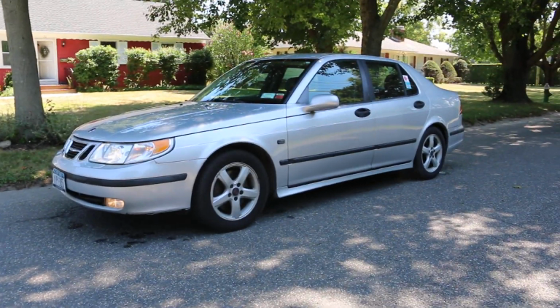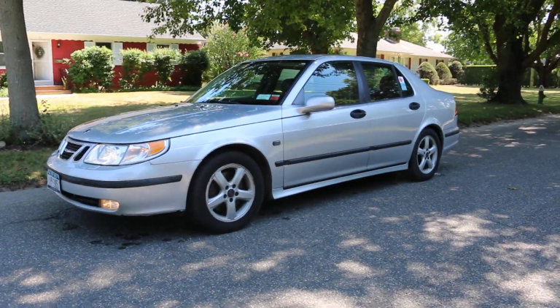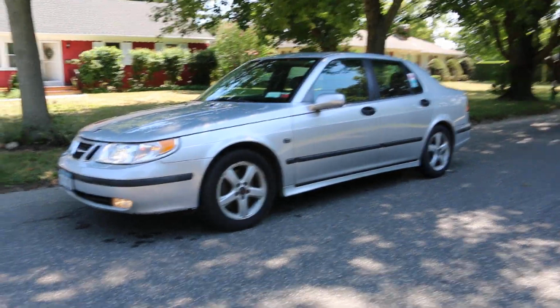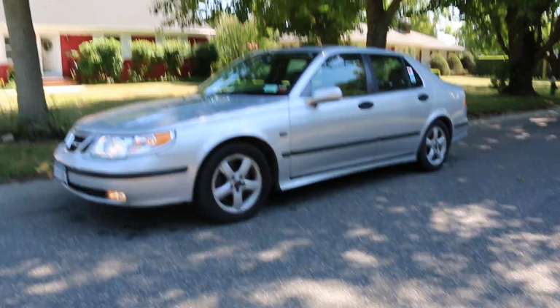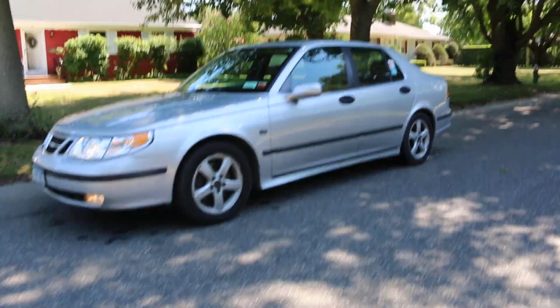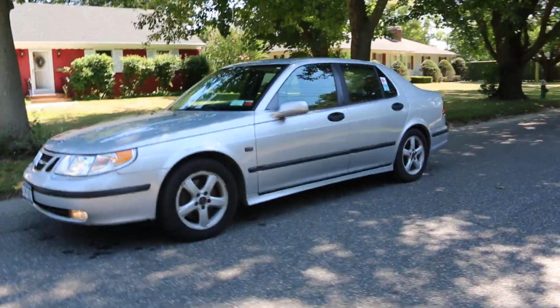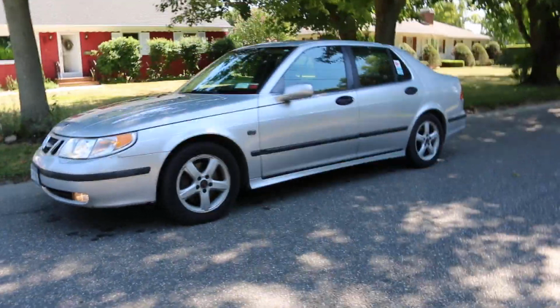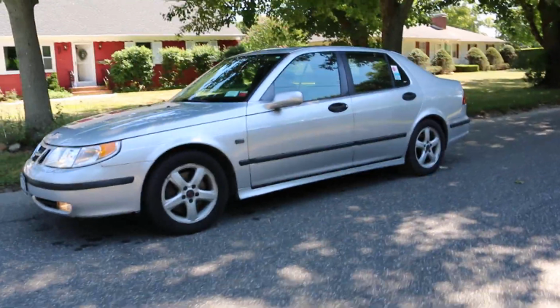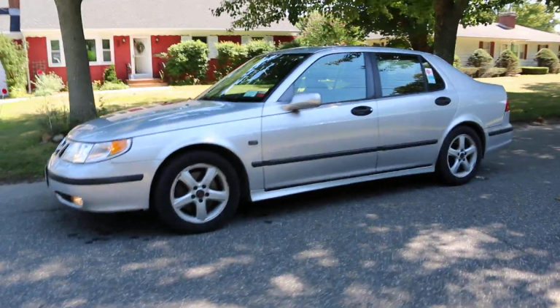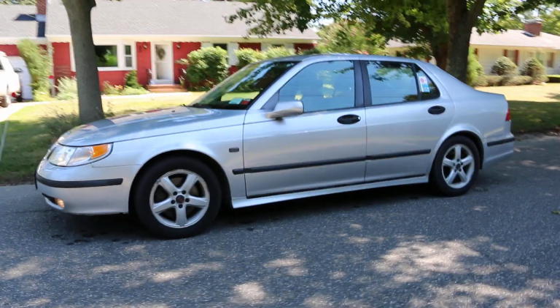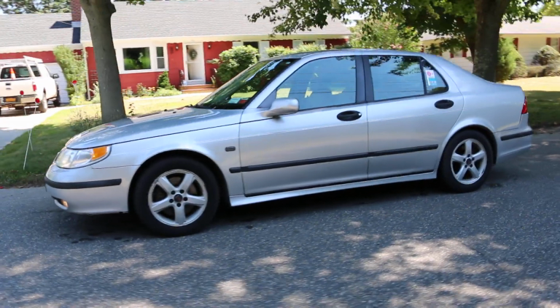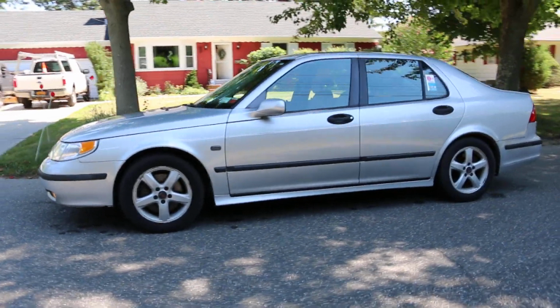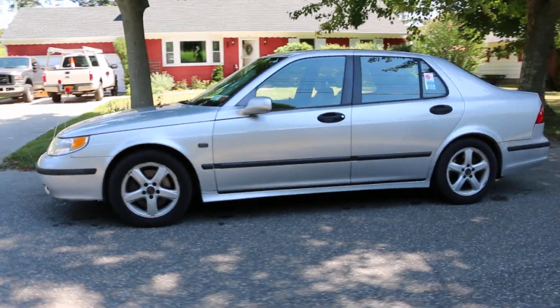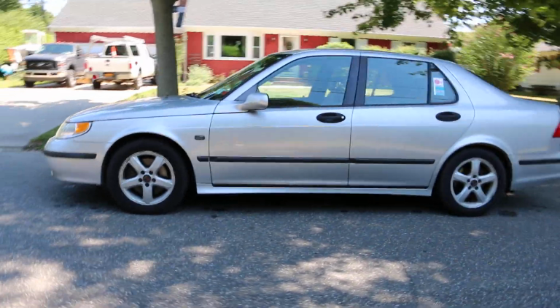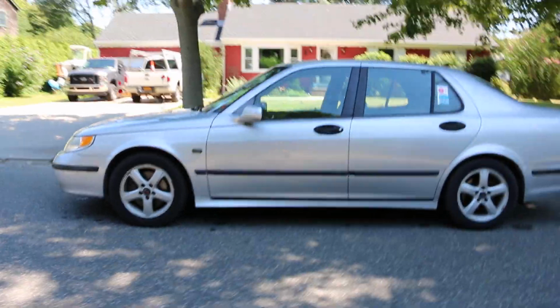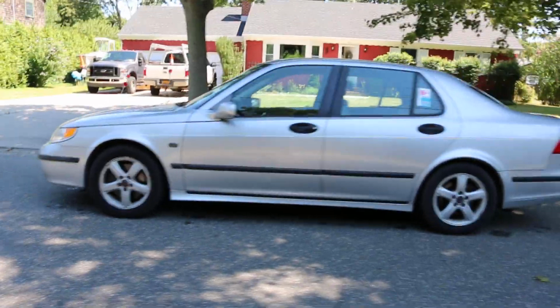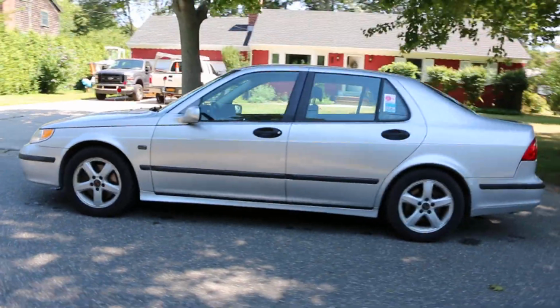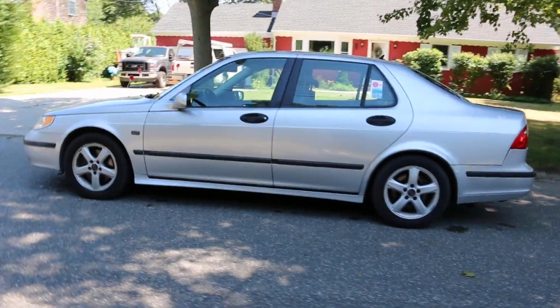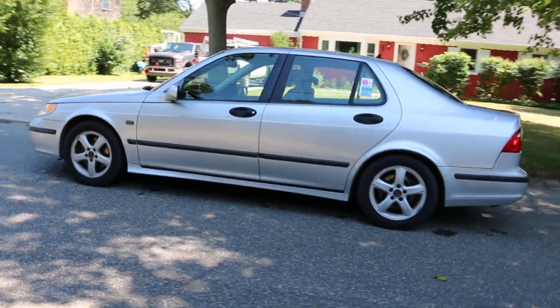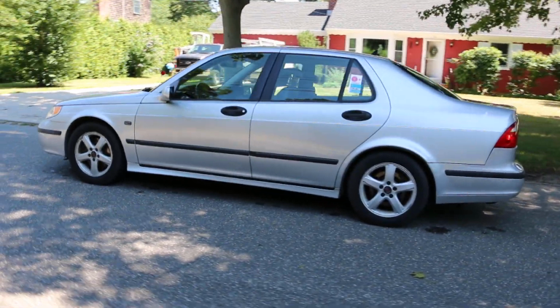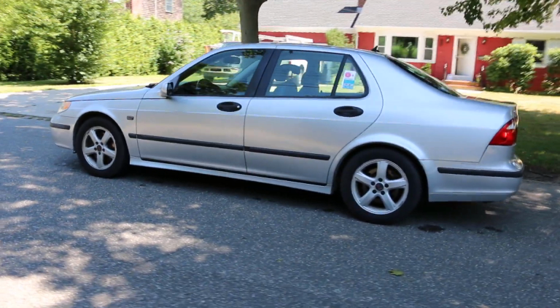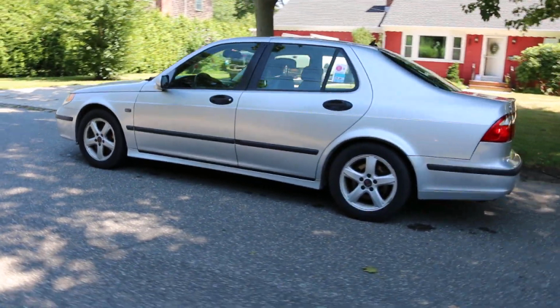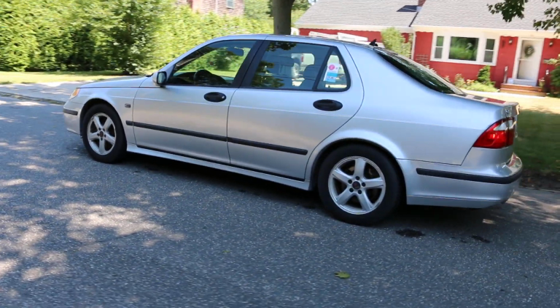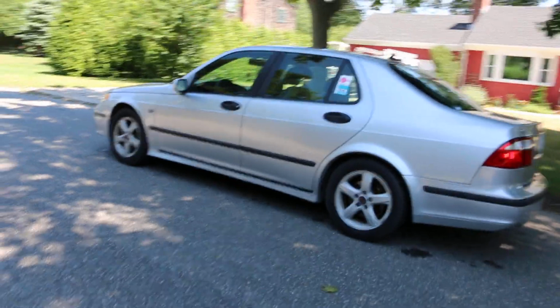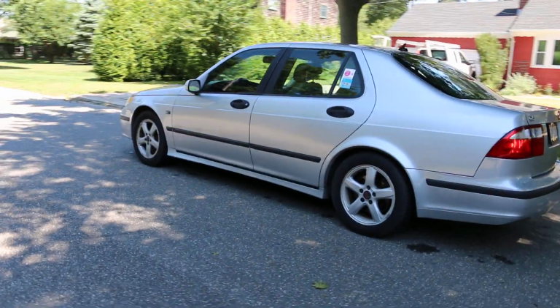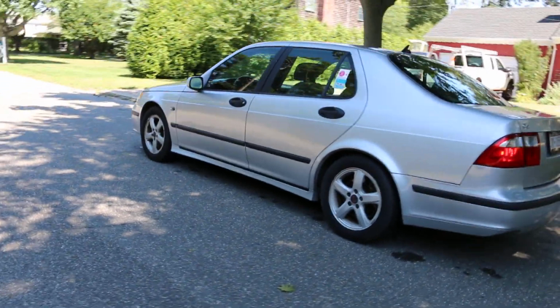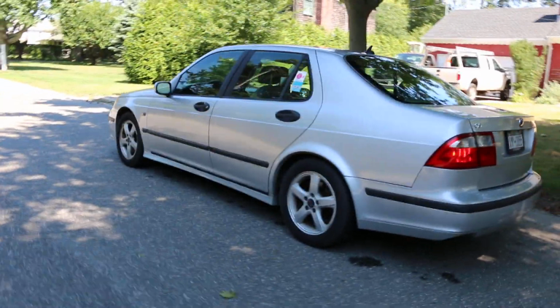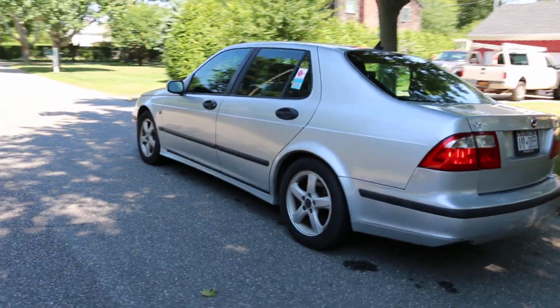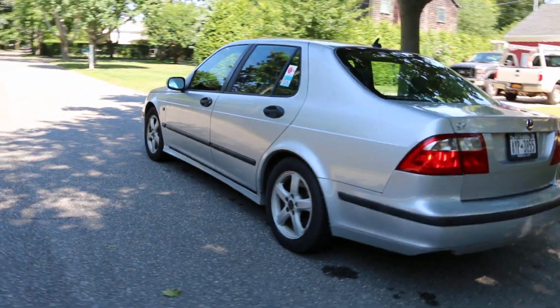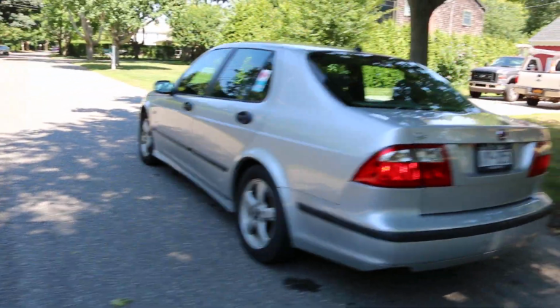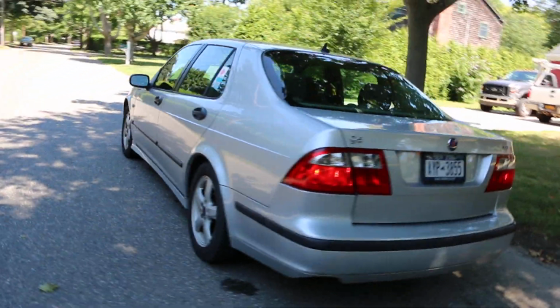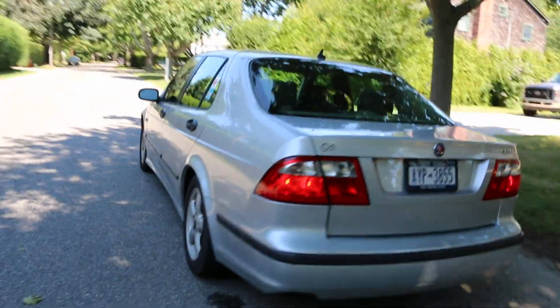Today we have a 2004 Saab. It's a 2.3T, loaded — got leather, sunroof, heated seats, all the goodies you'd expect. Alloy wheels, runs and drives fantastic.